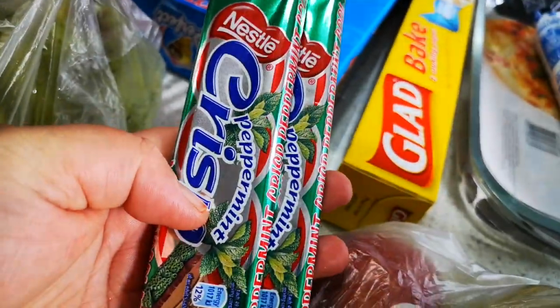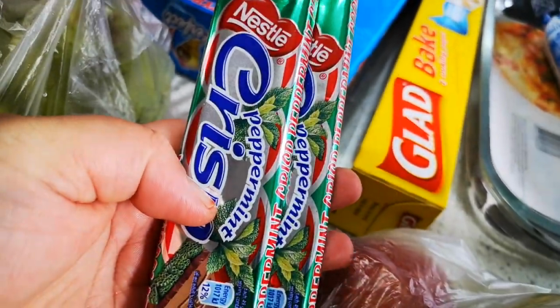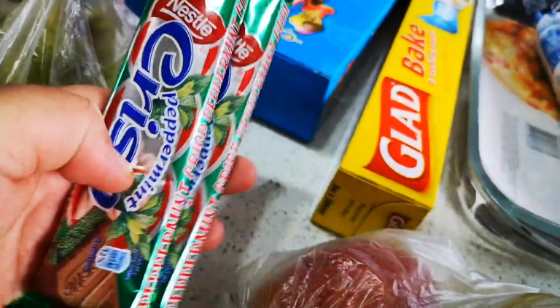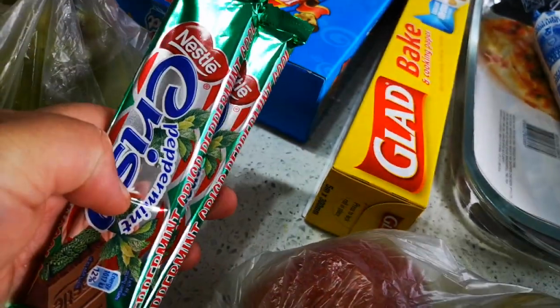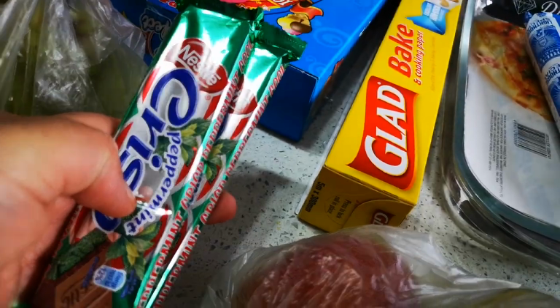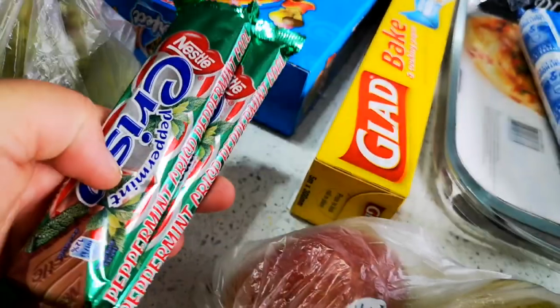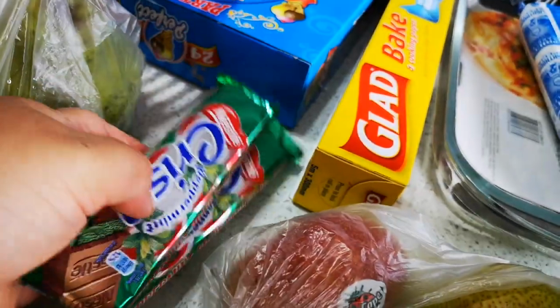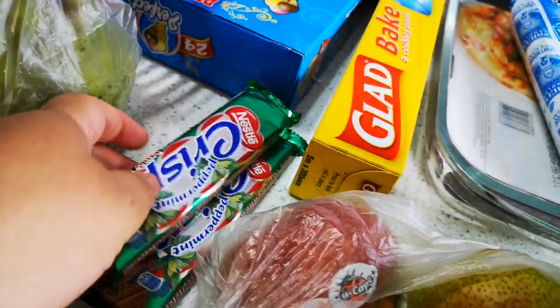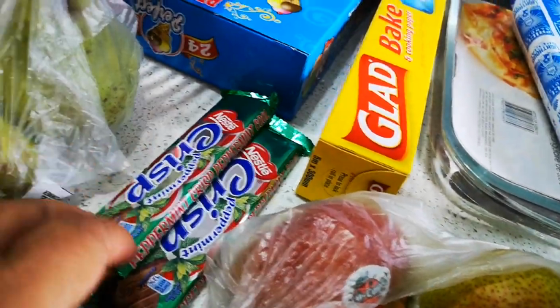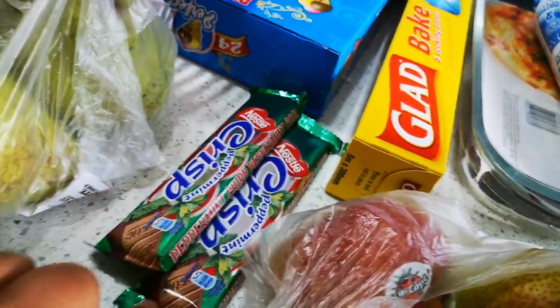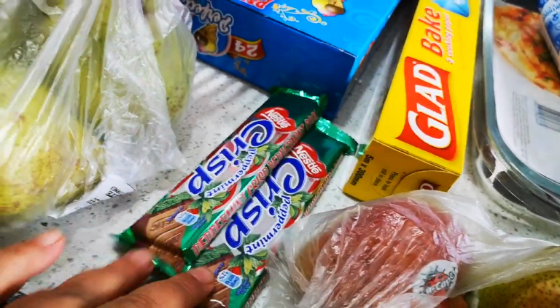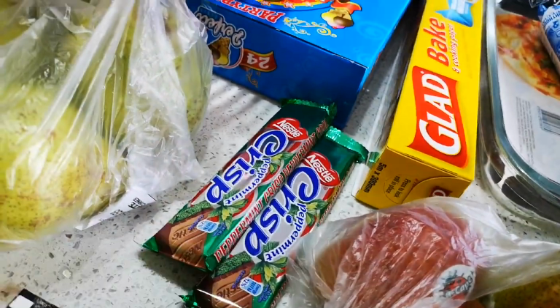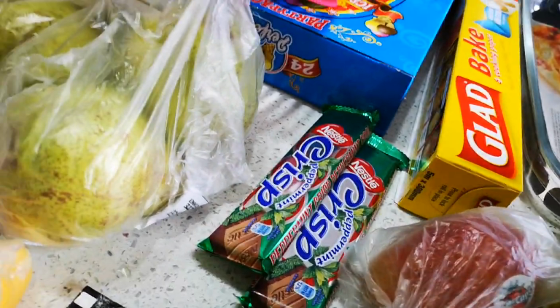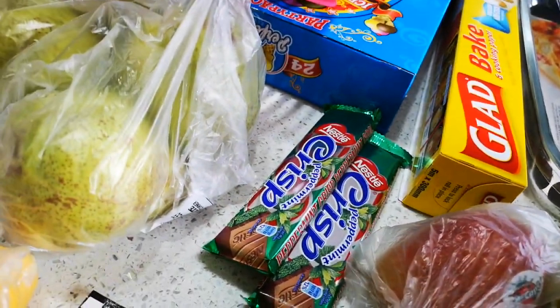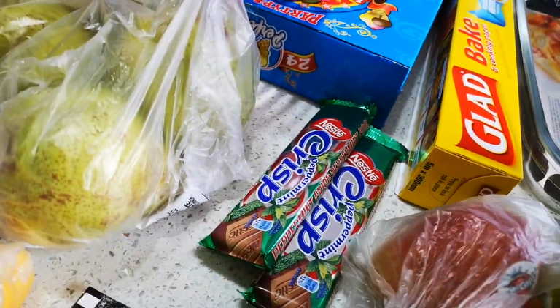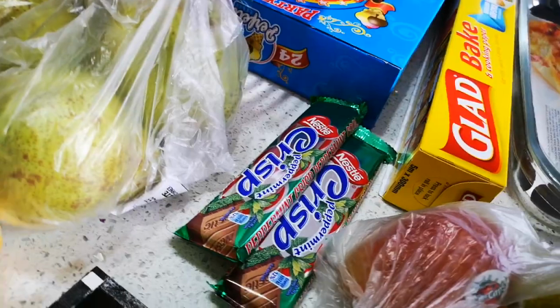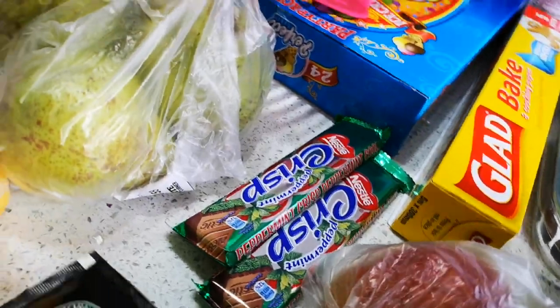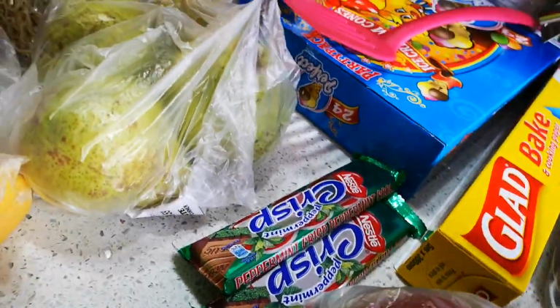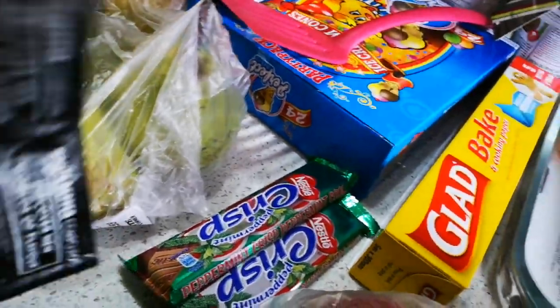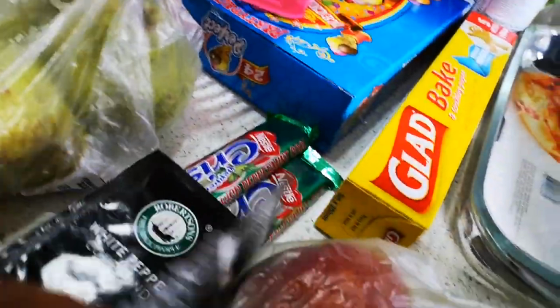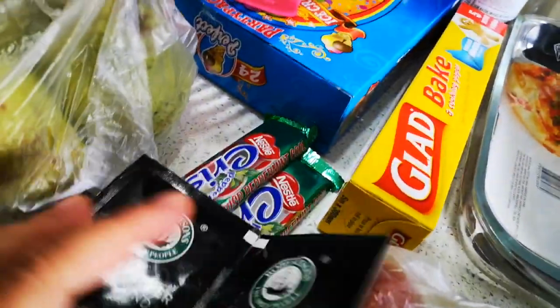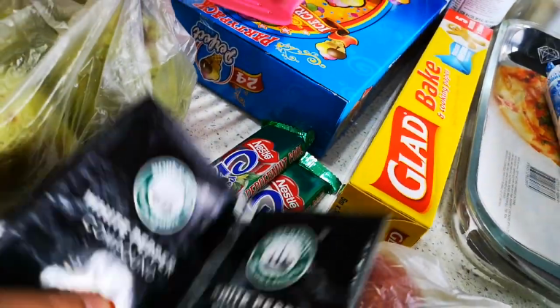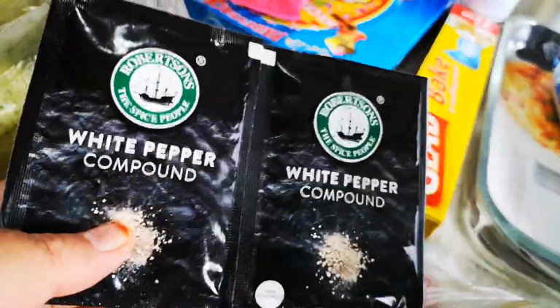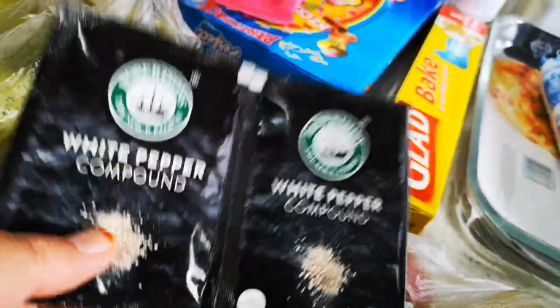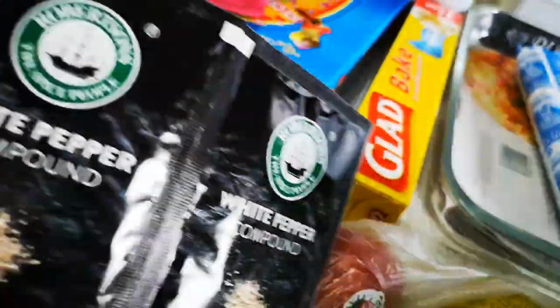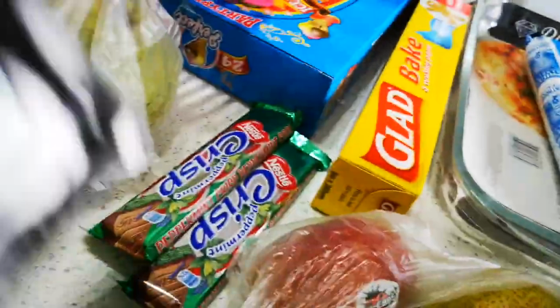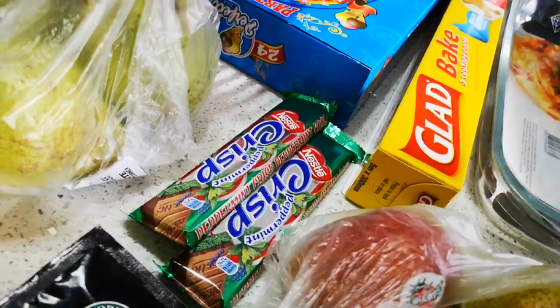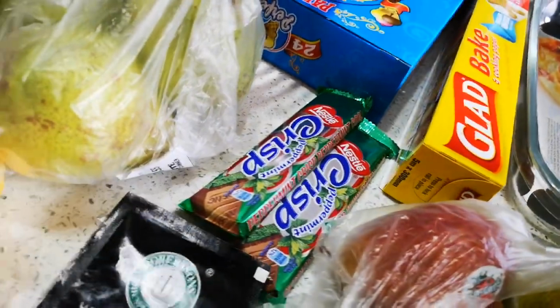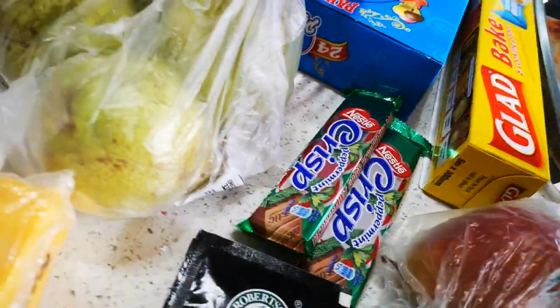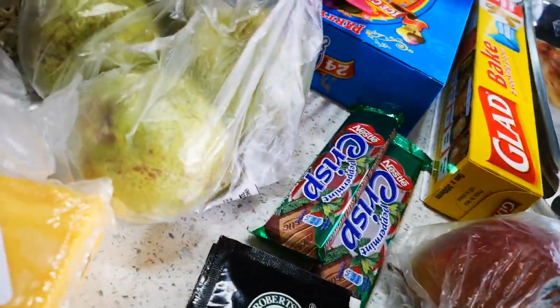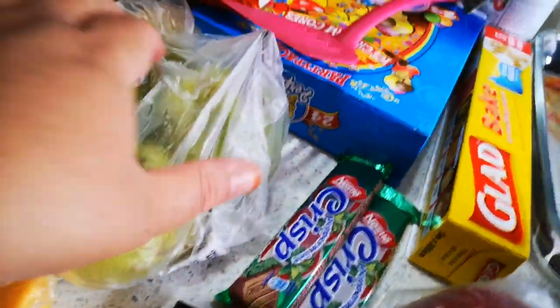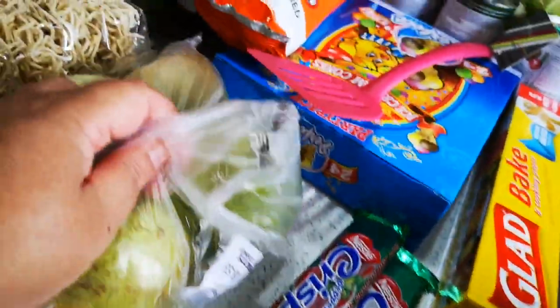I've got two things of peppermint crisp chocolates — that's for the peppermint crisp tart. I also got two packets of white pepper — I just needed that for now.